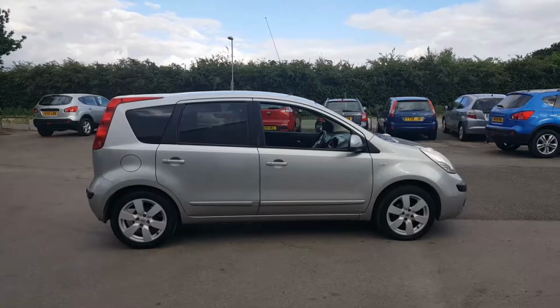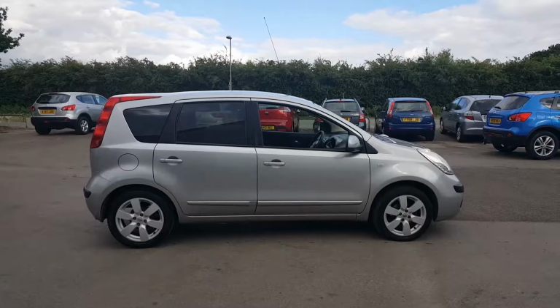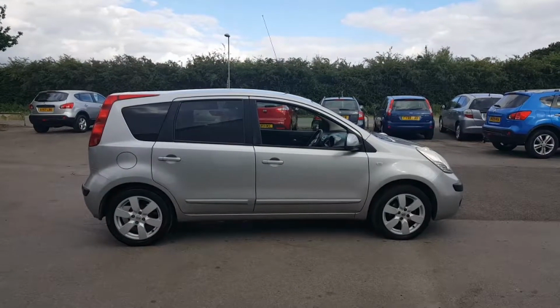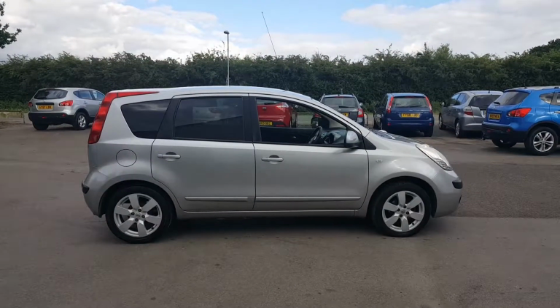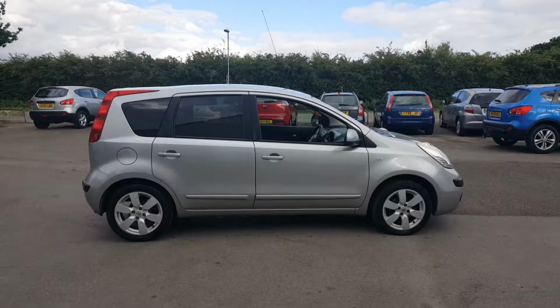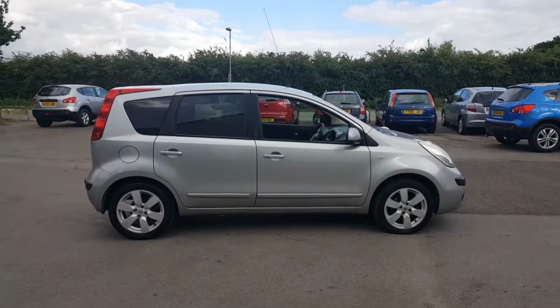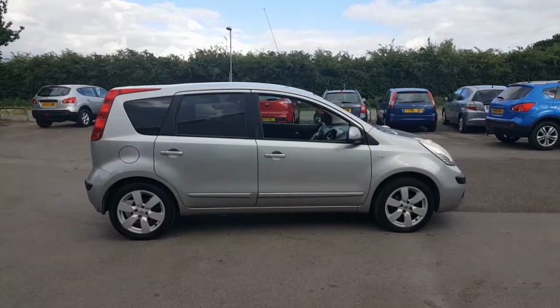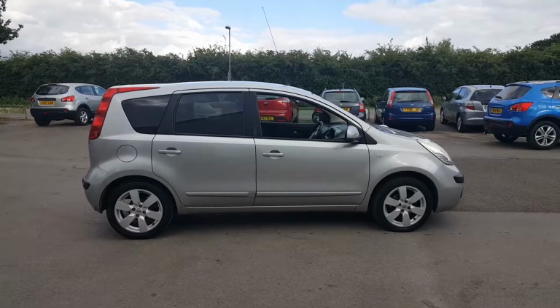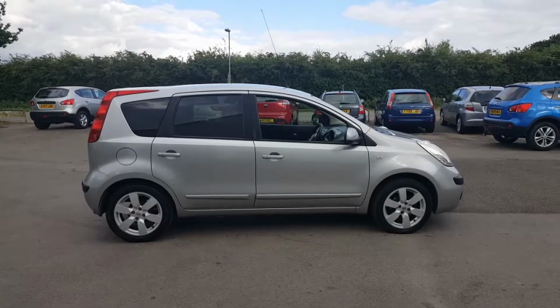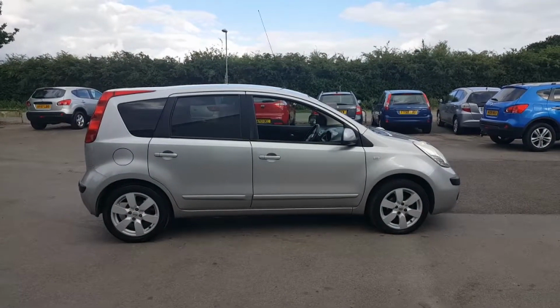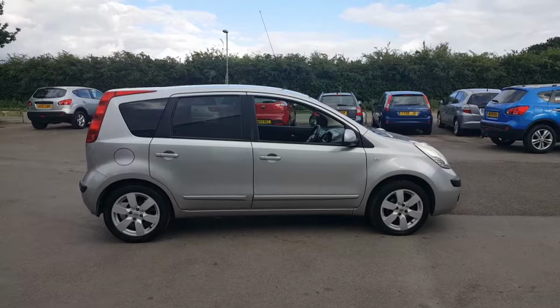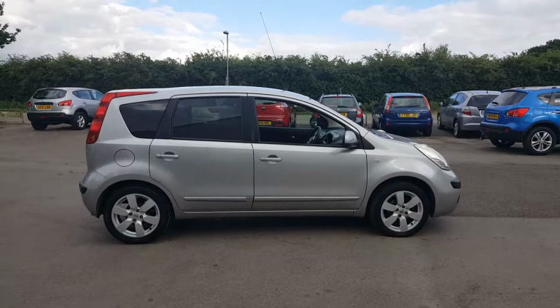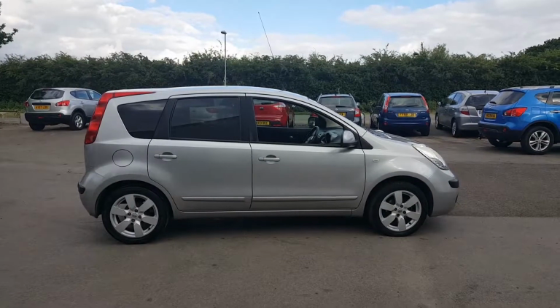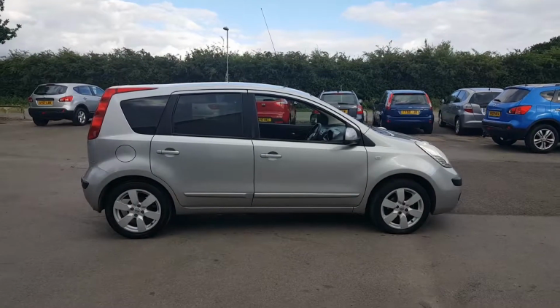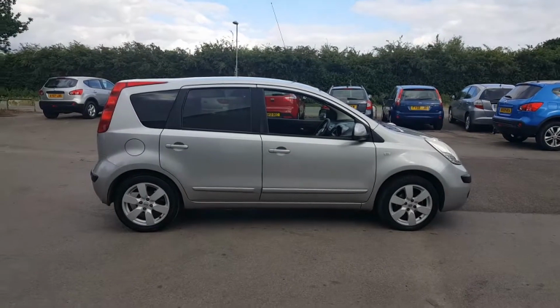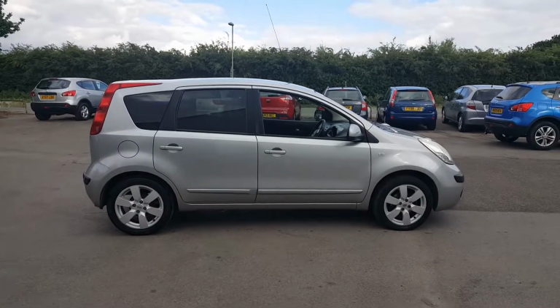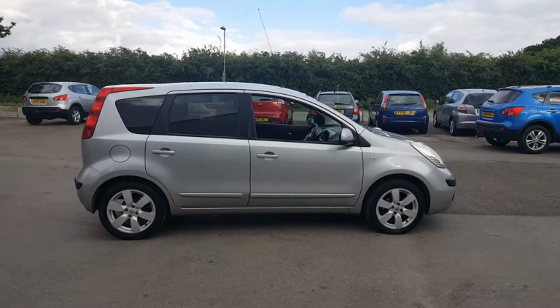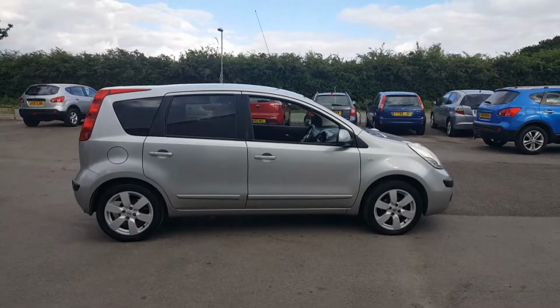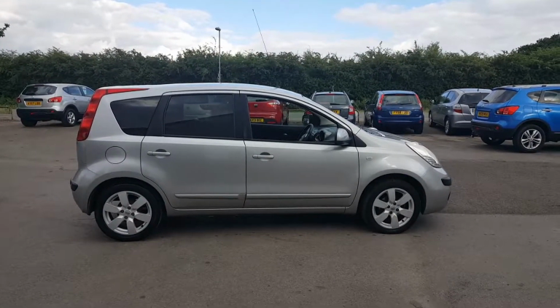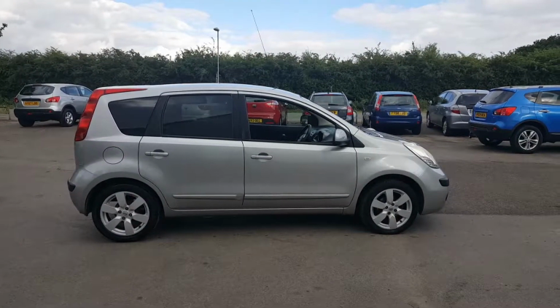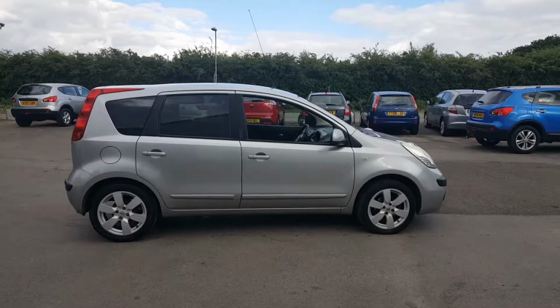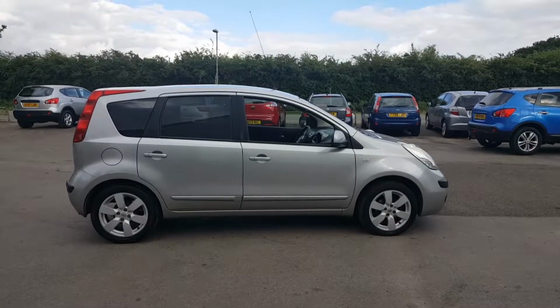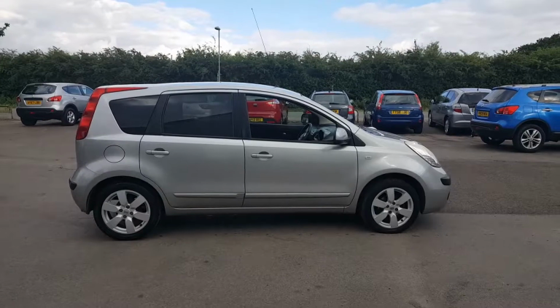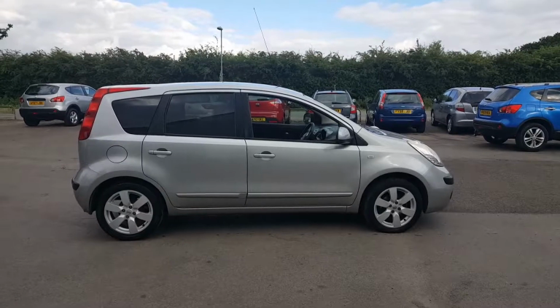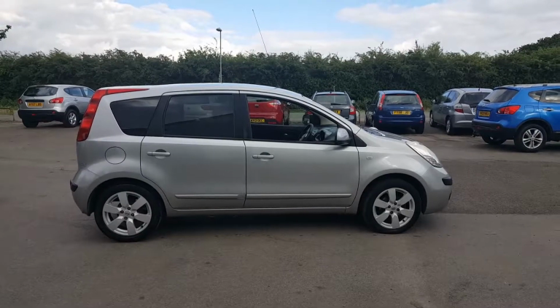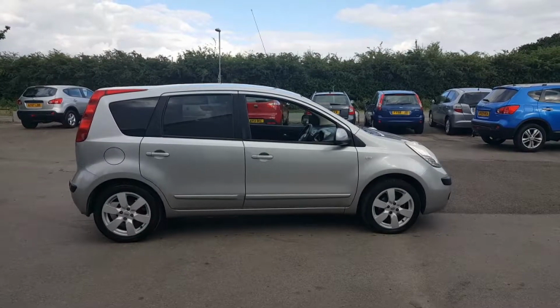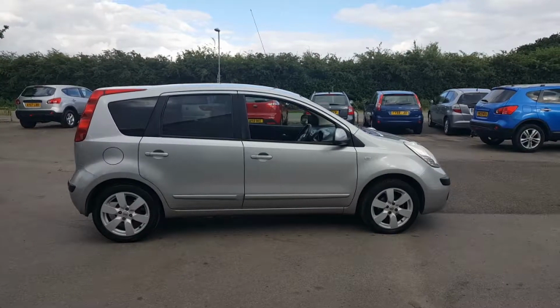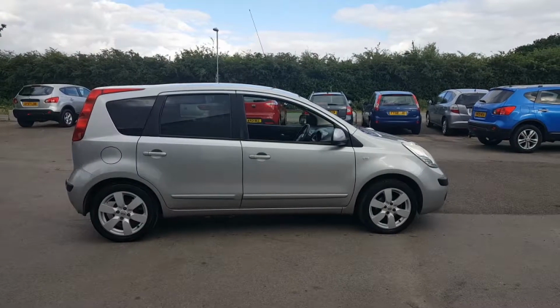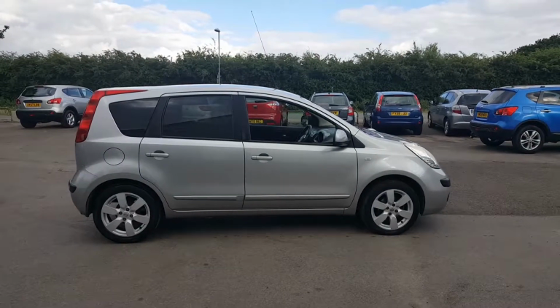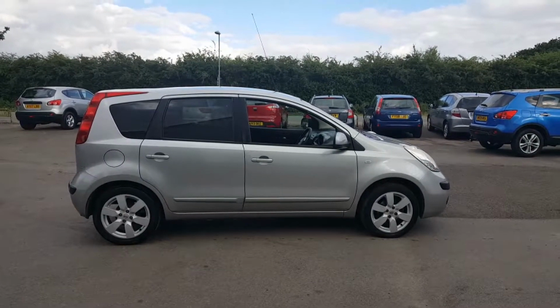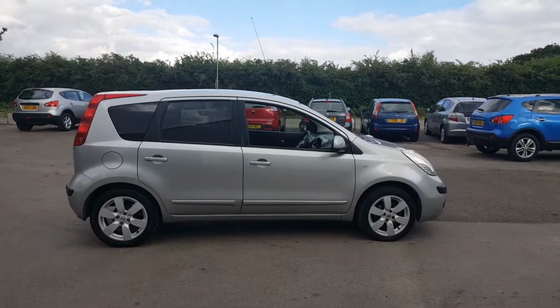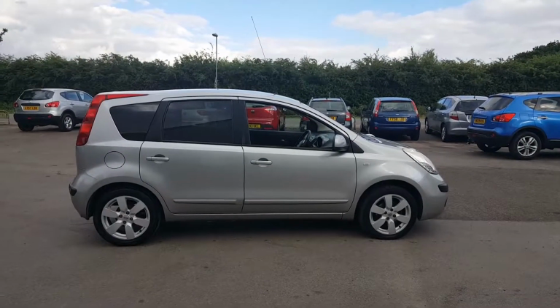Welcome back to DC Last. Here we have a Nissan Note 1.6 SVE with 111,000 miles on the clock — that really is nothing for one of these Notes. They are, as a rule, super reliable. This one has also got full service history.